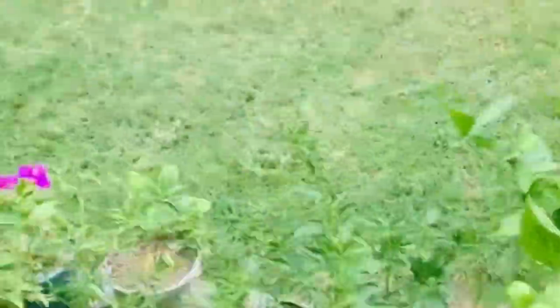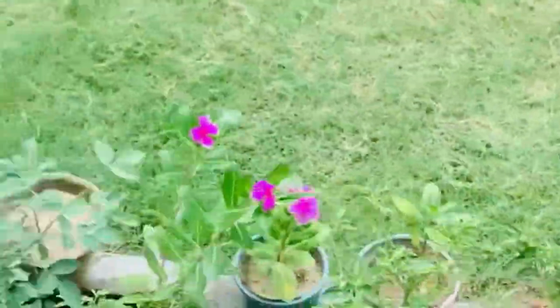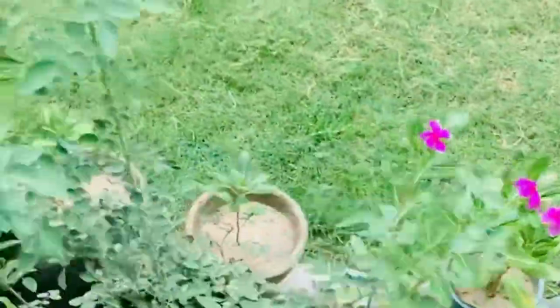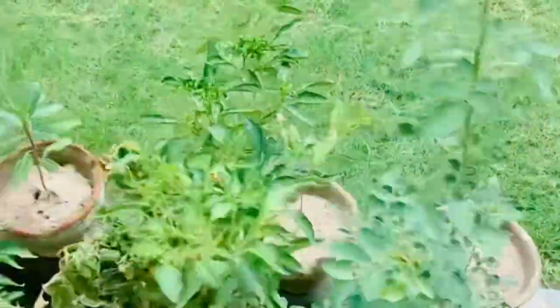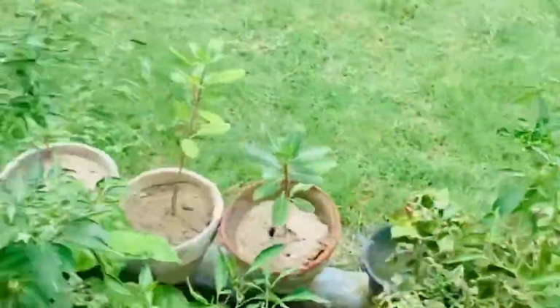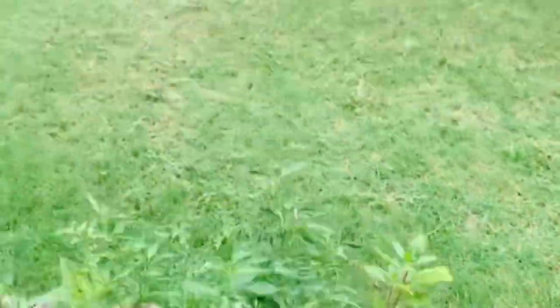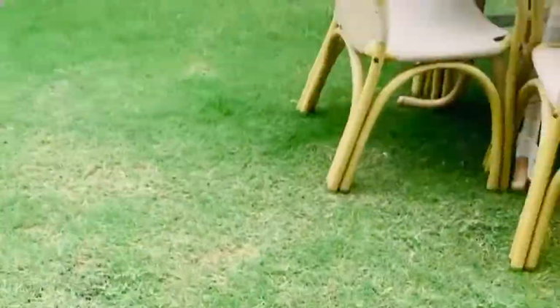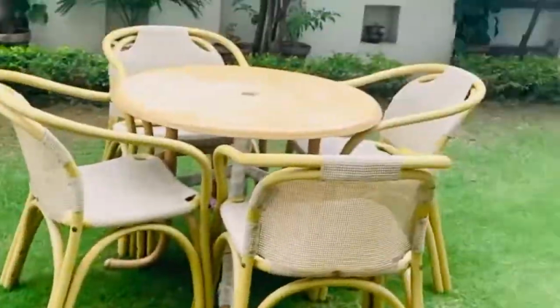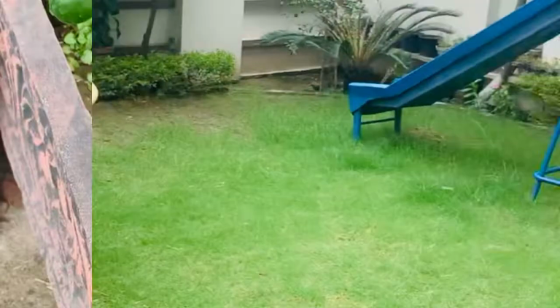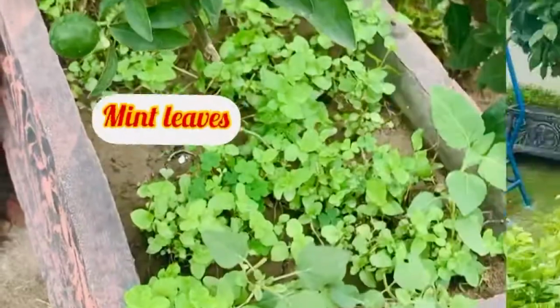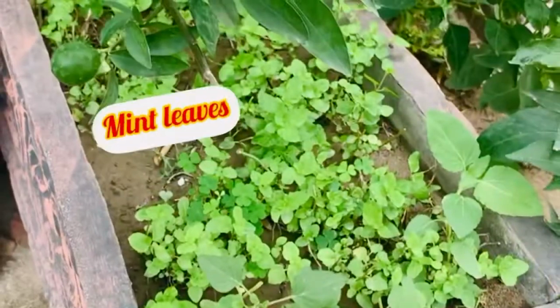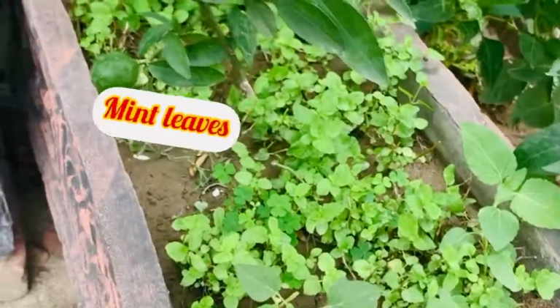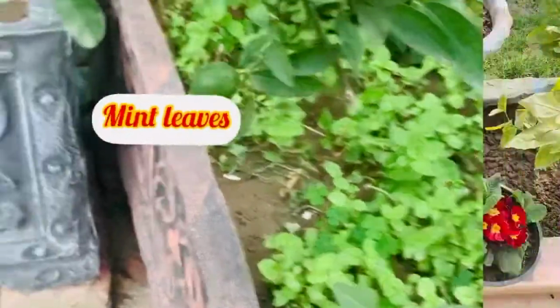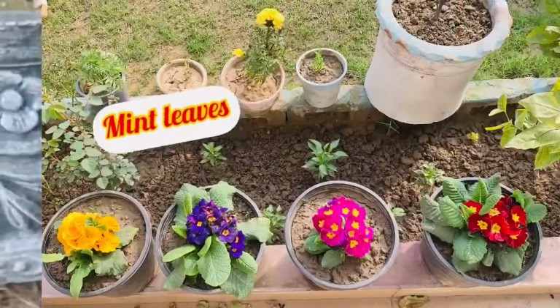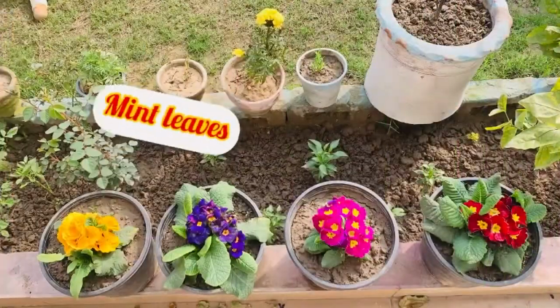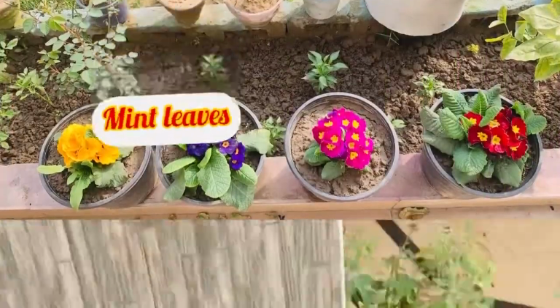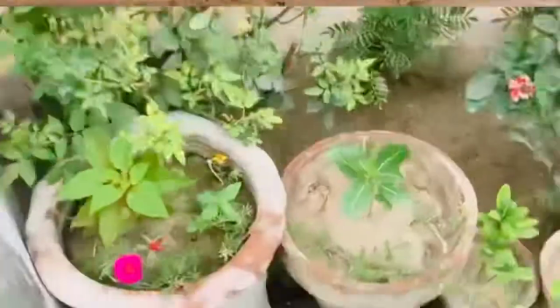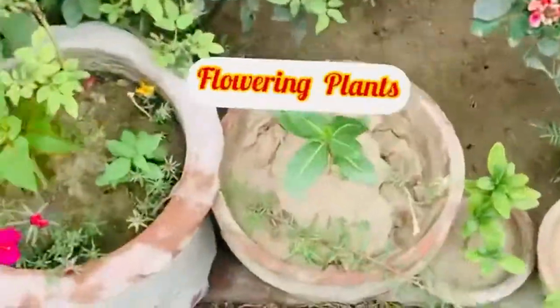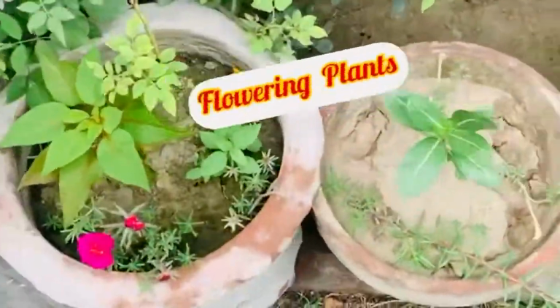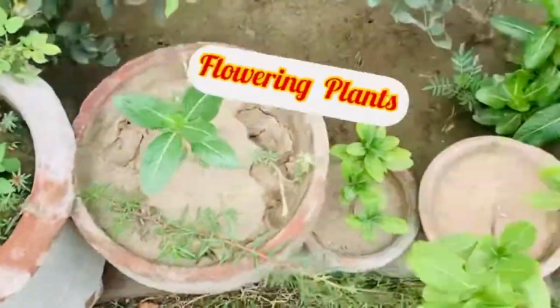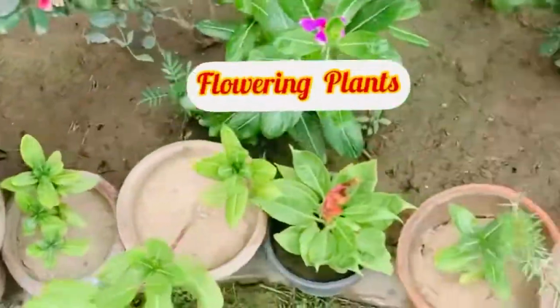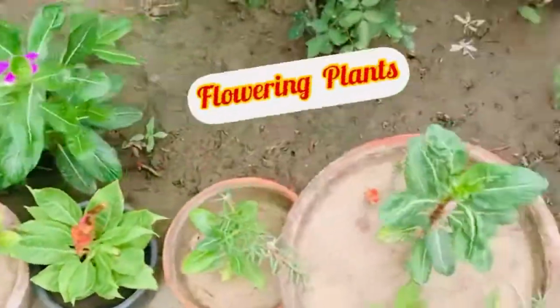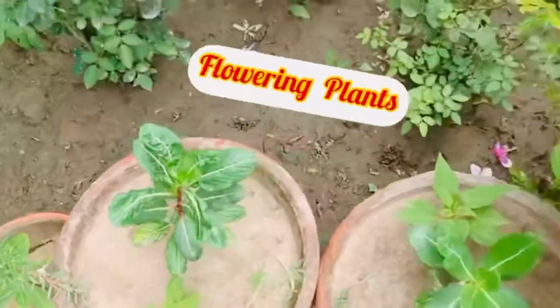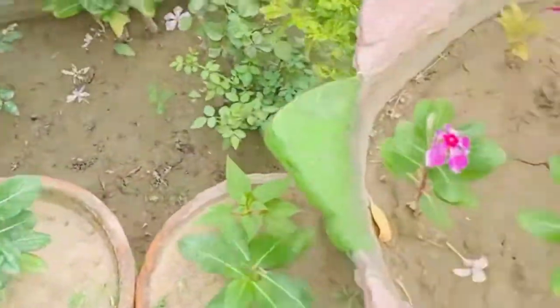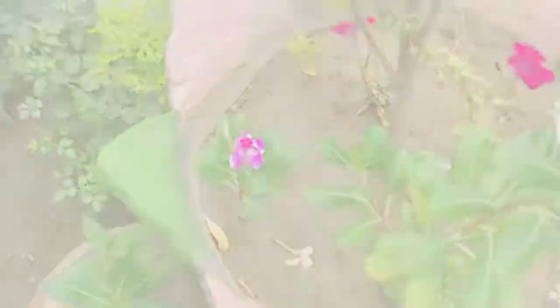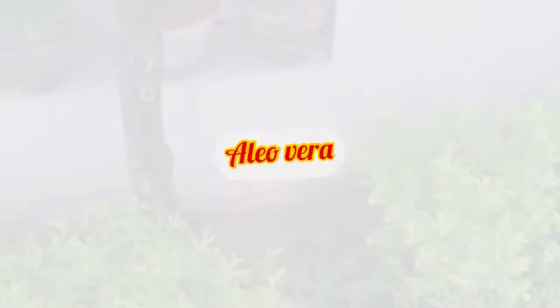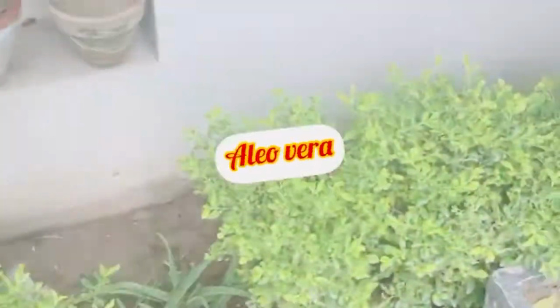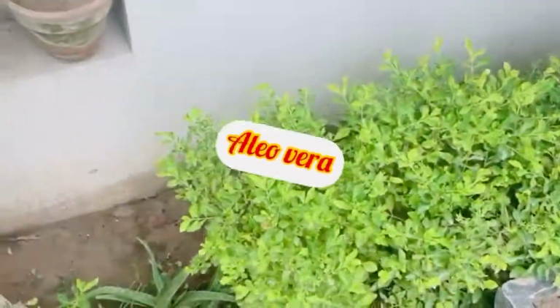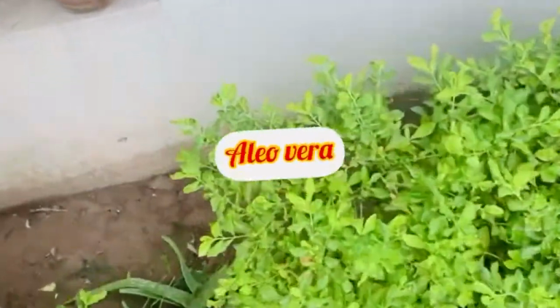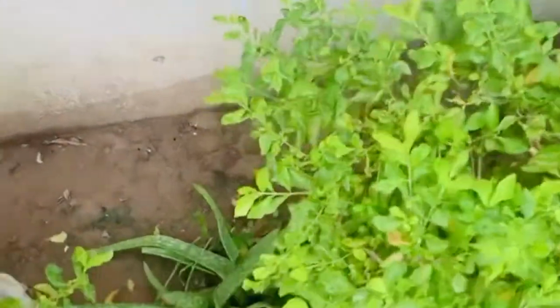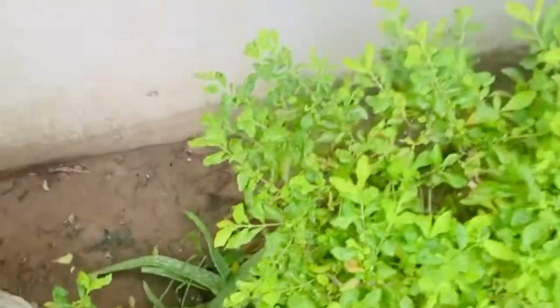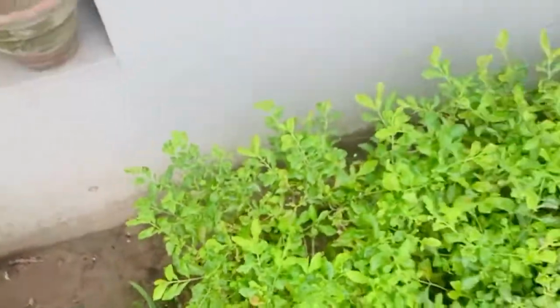I don't know all the names, but I have read some of them. This is called pudina dhania, harimichan, flowering plants, yellow vera — there are lots of trees.